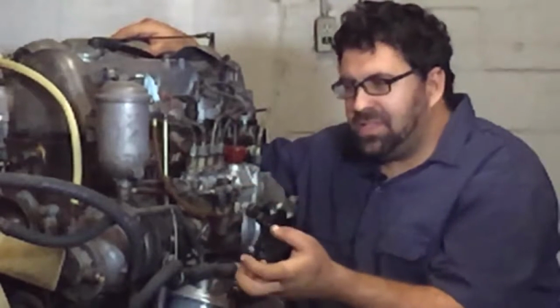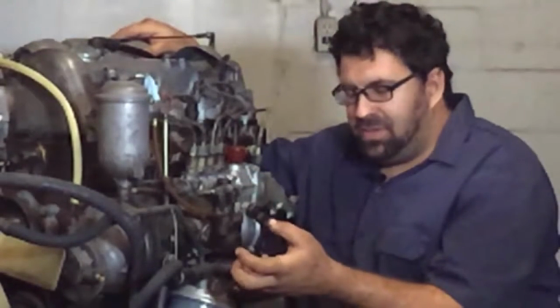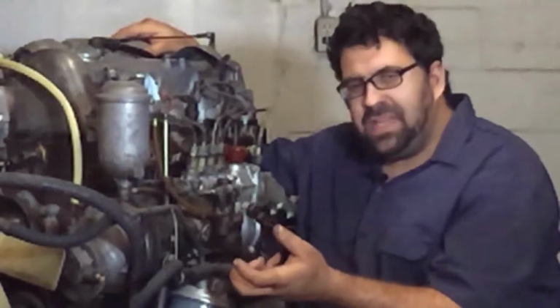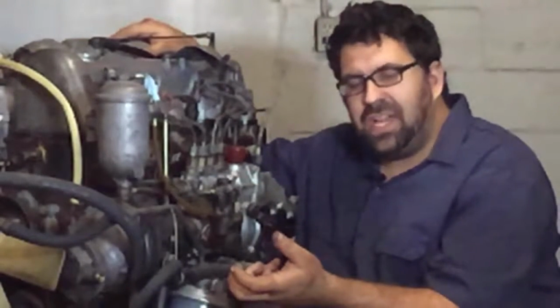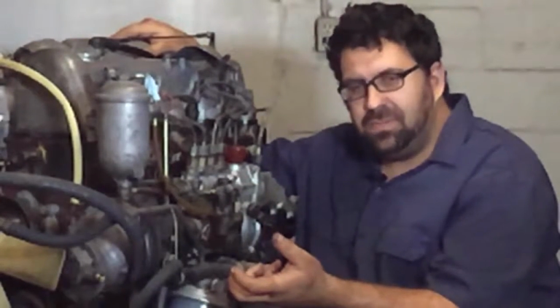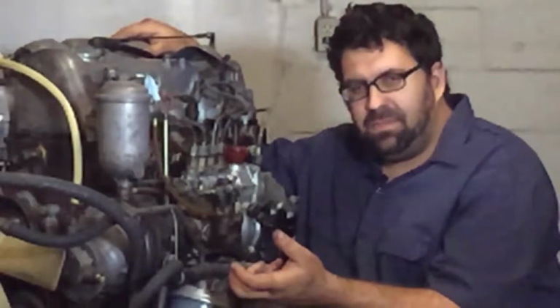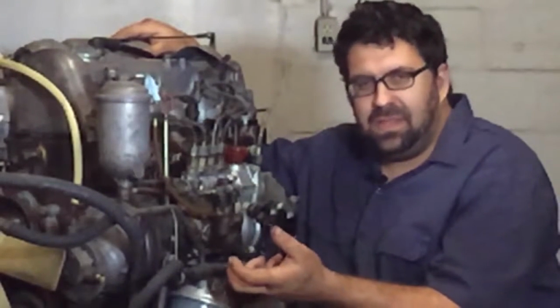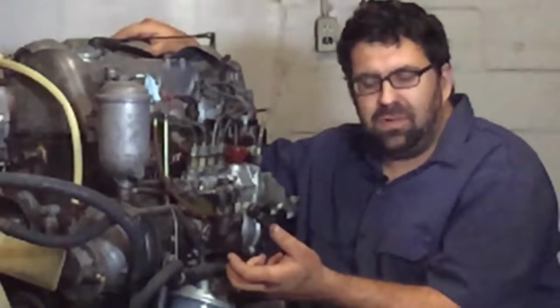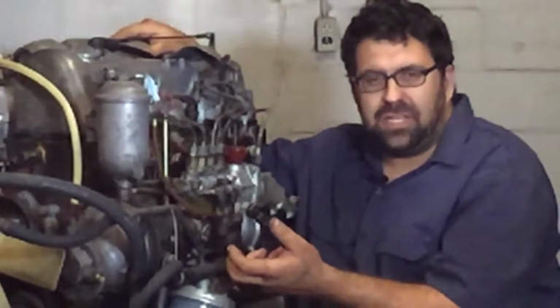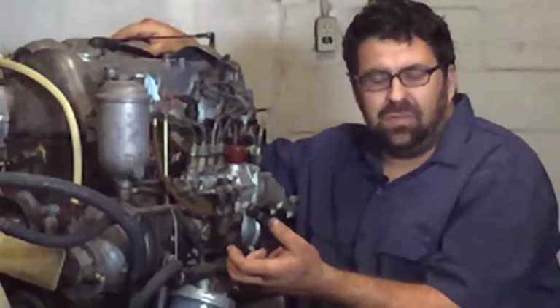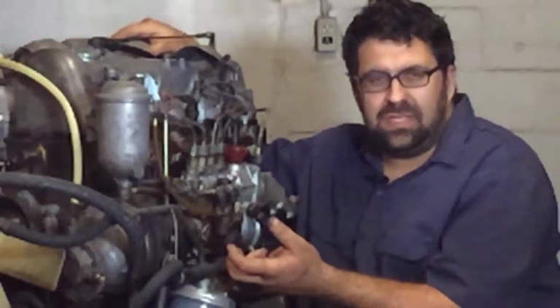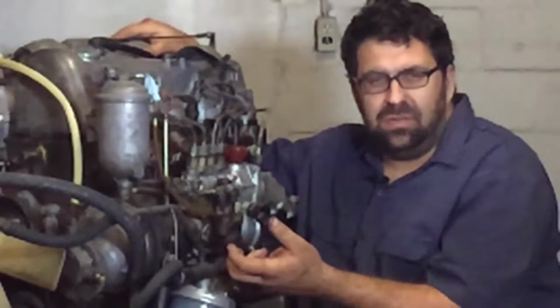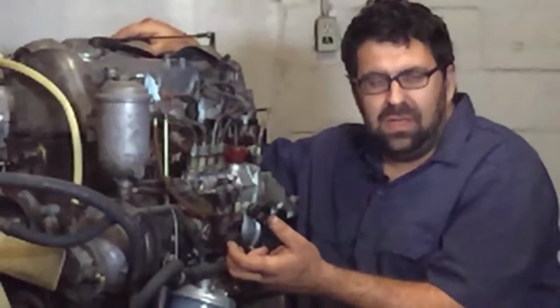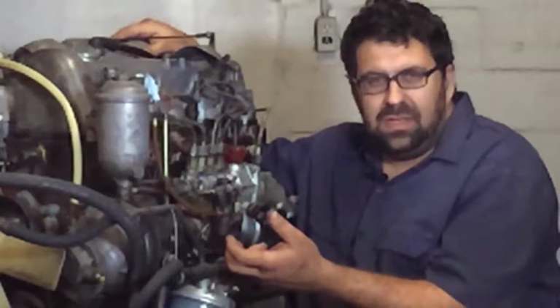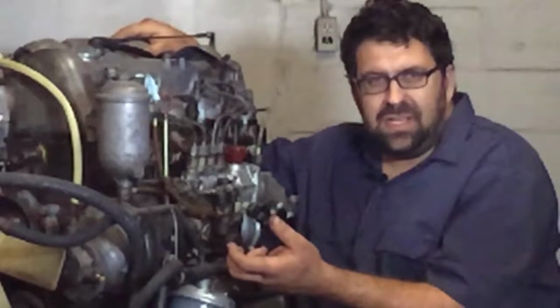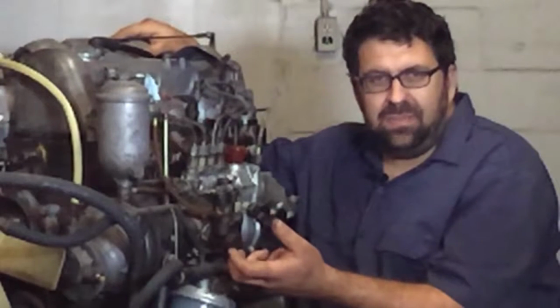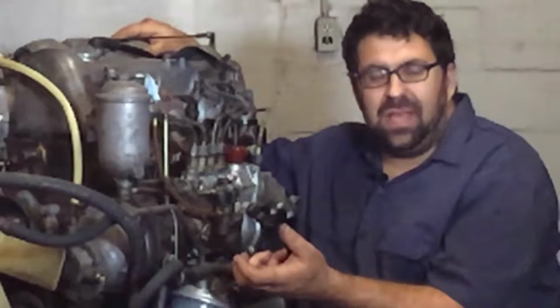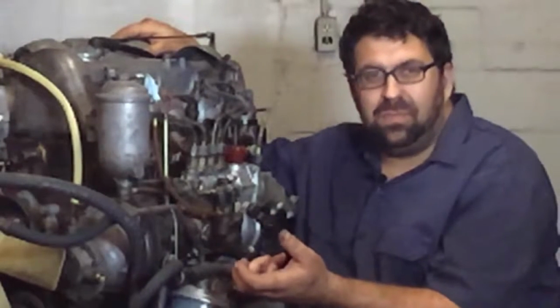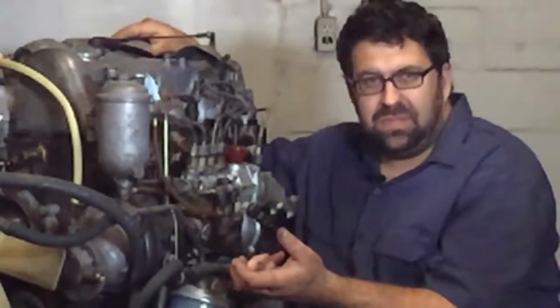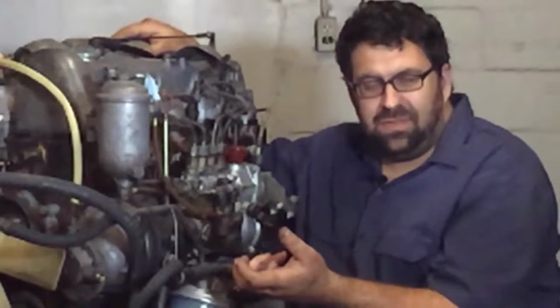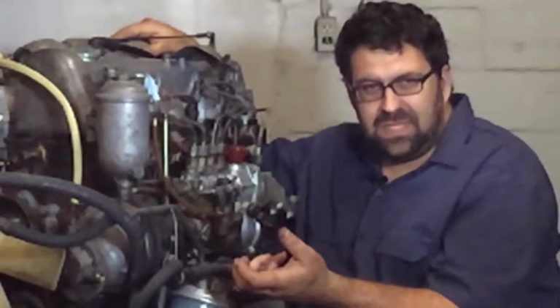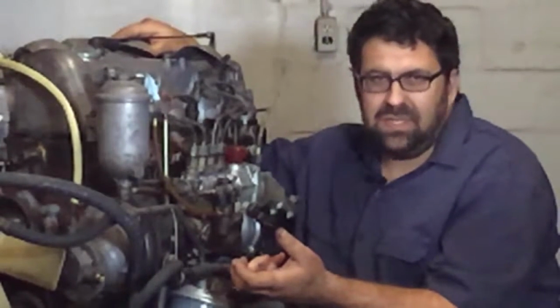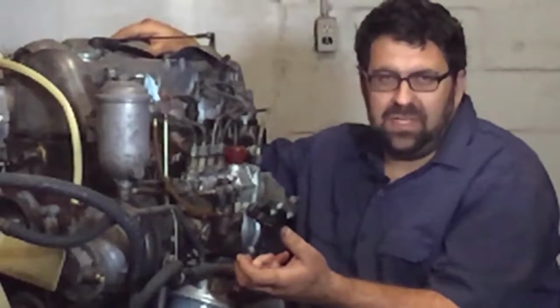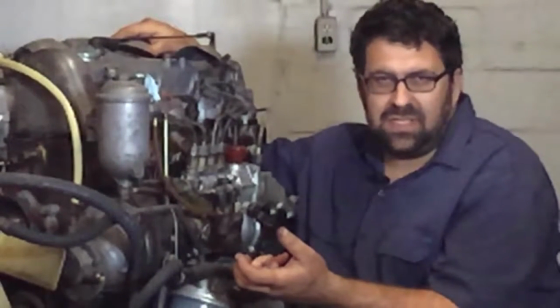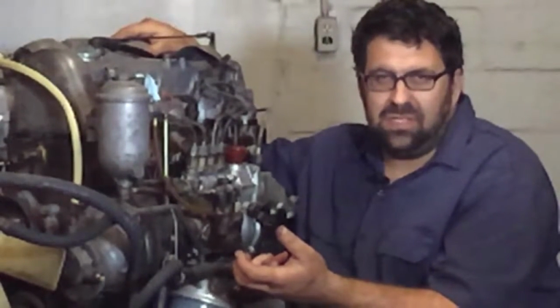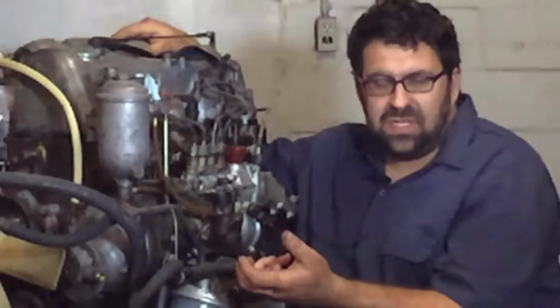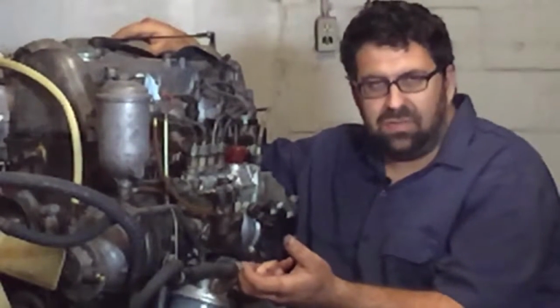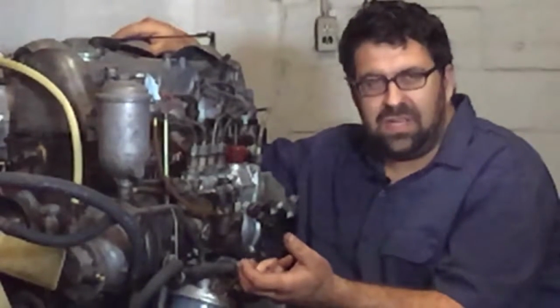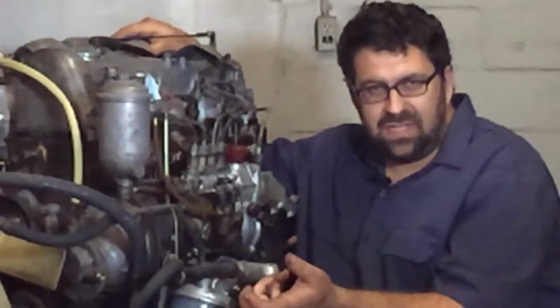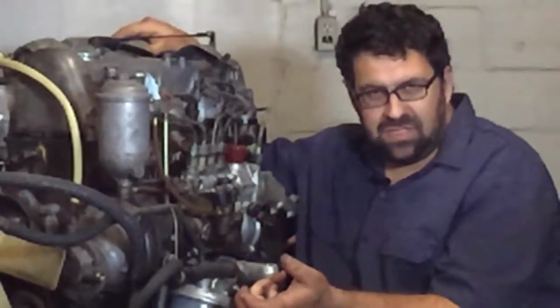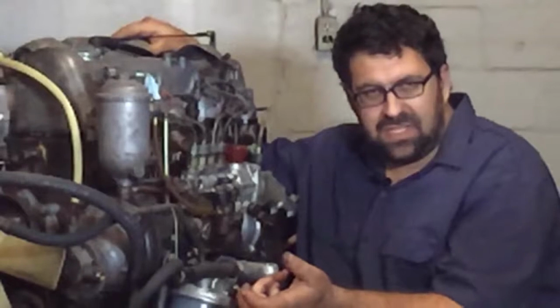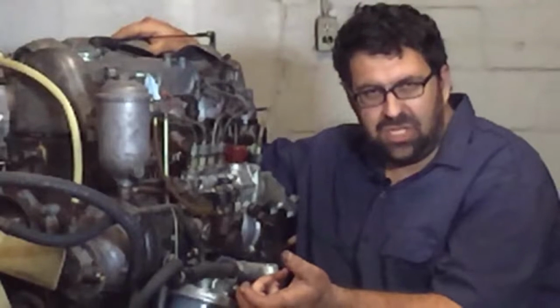We're actually going to discuss some of the later pumps too, from the 601, 602, 603, and 606 engines.